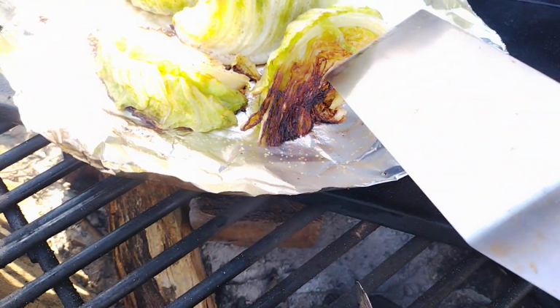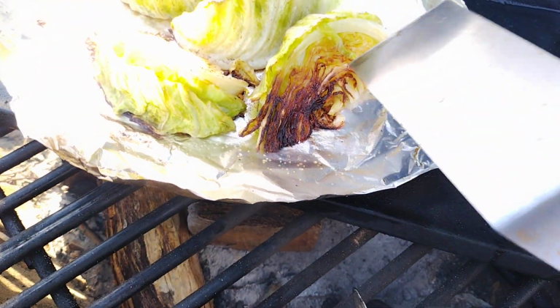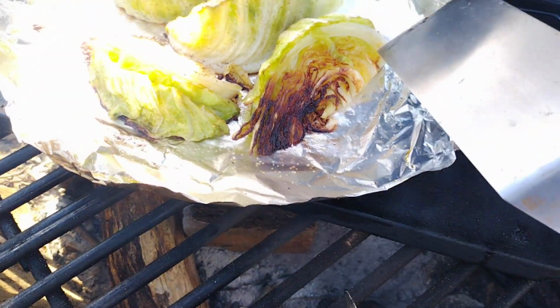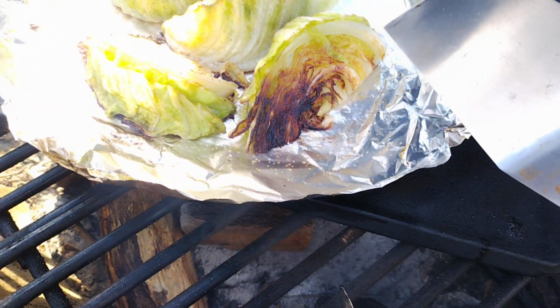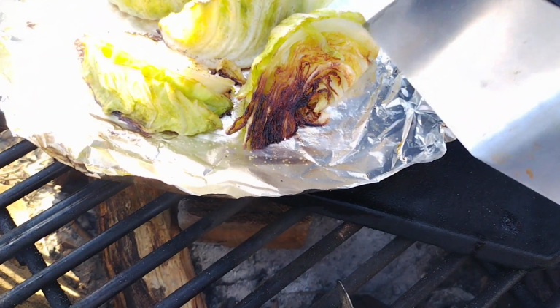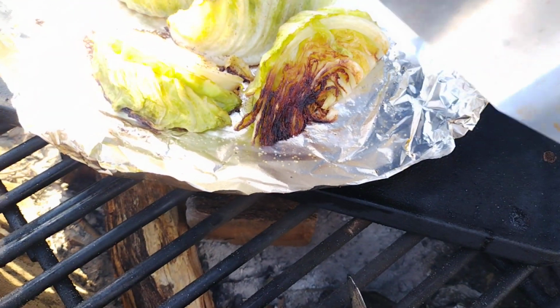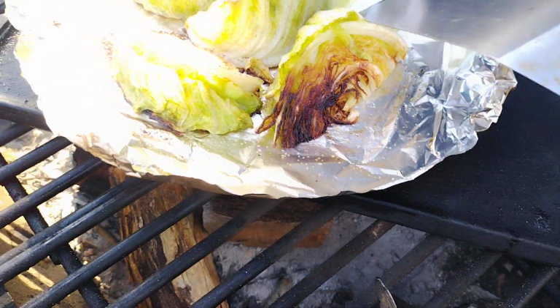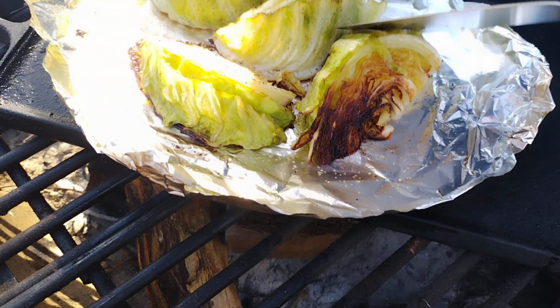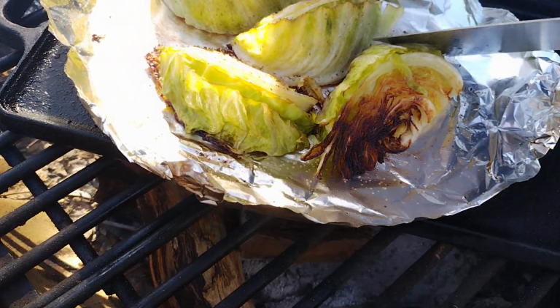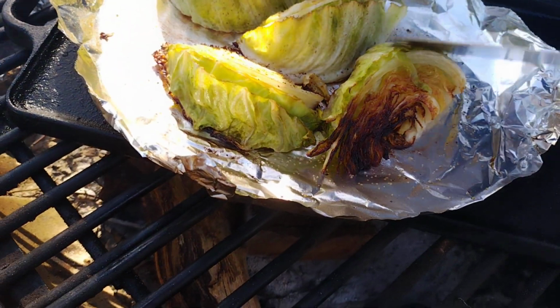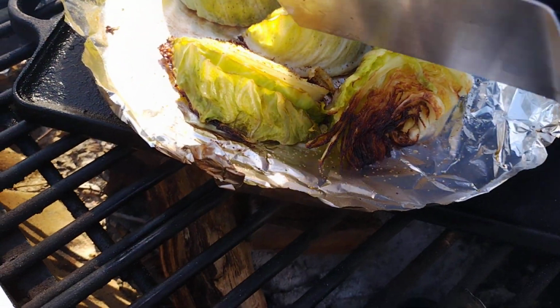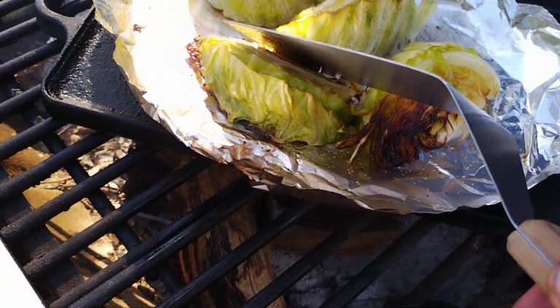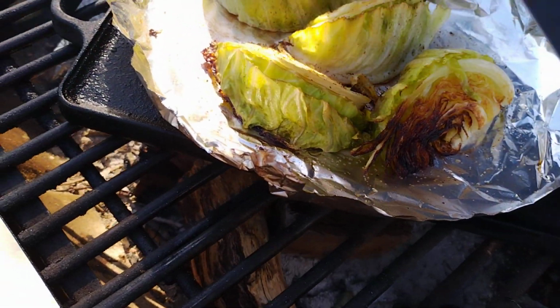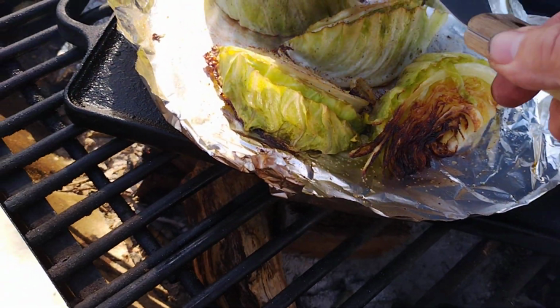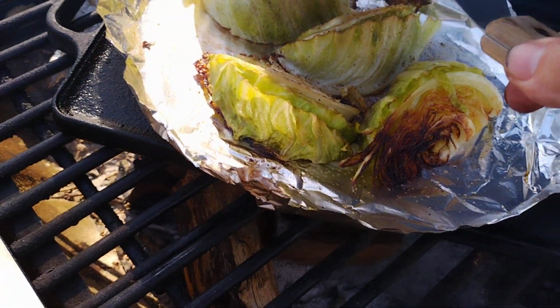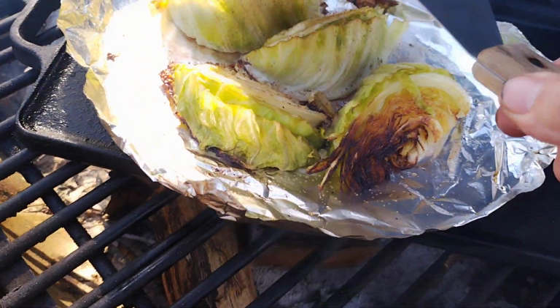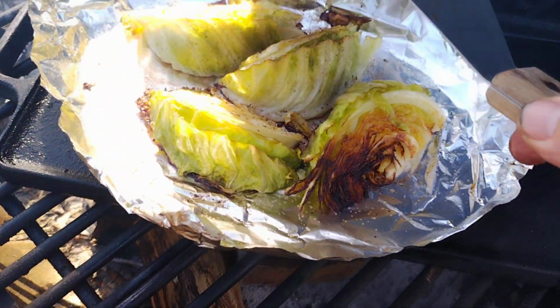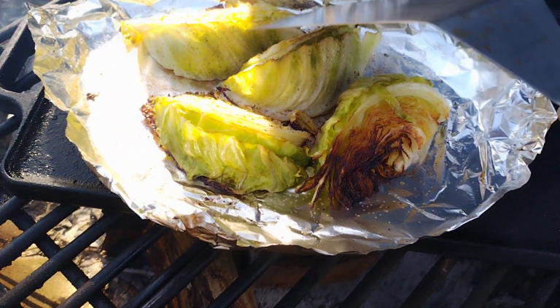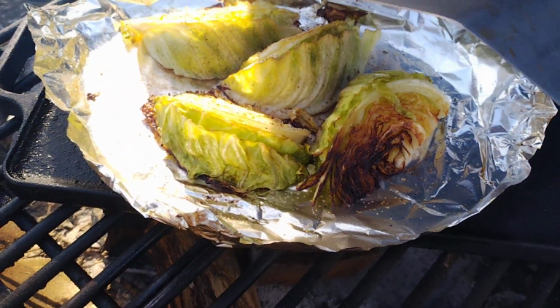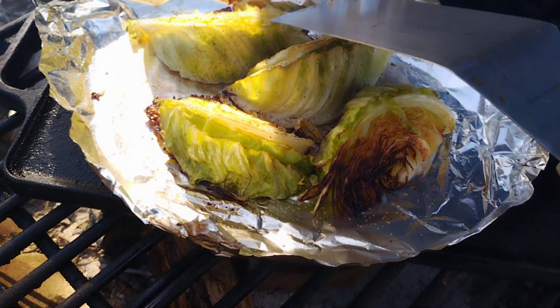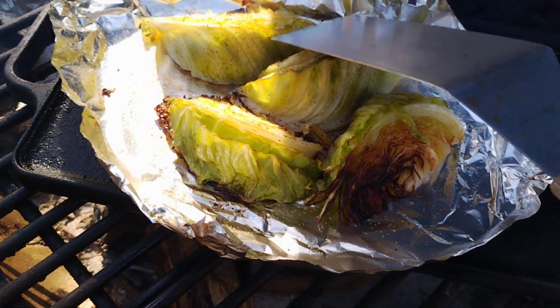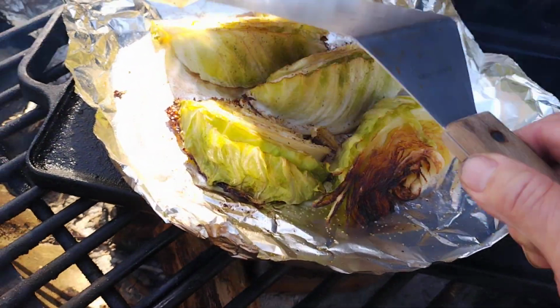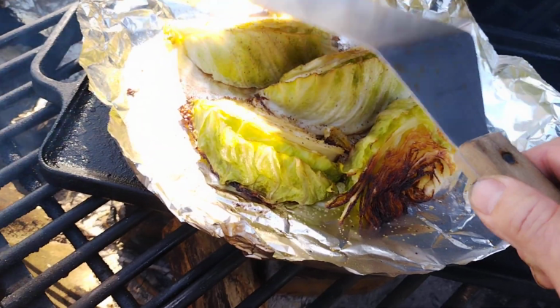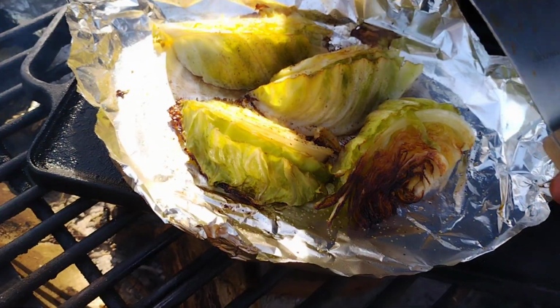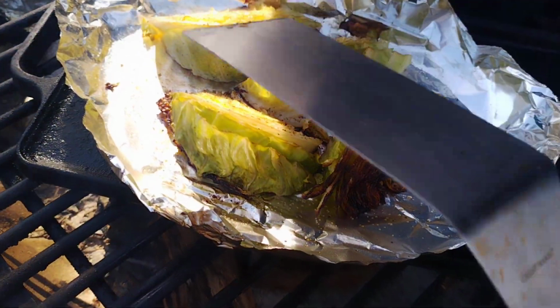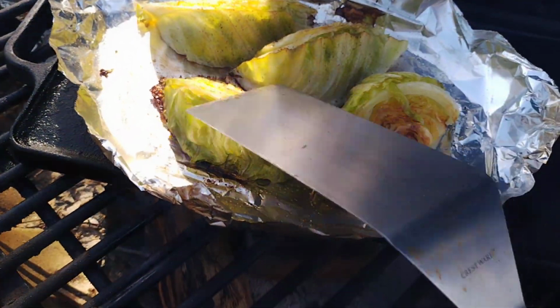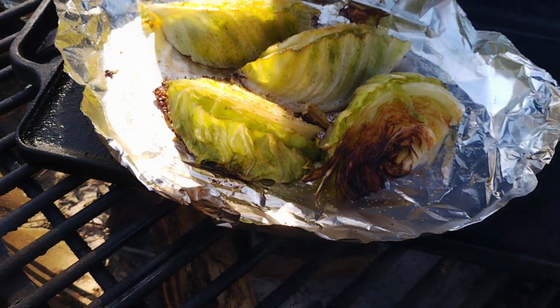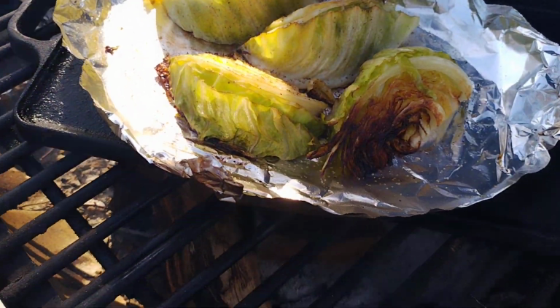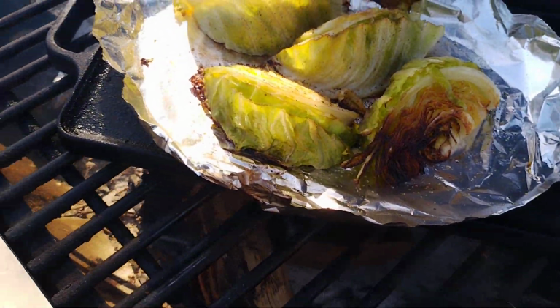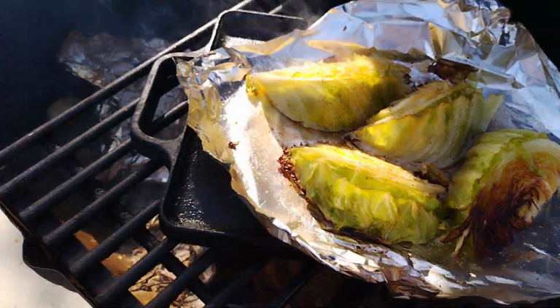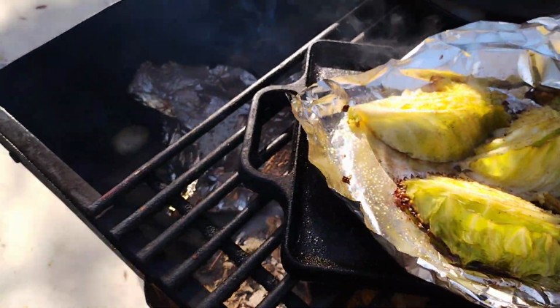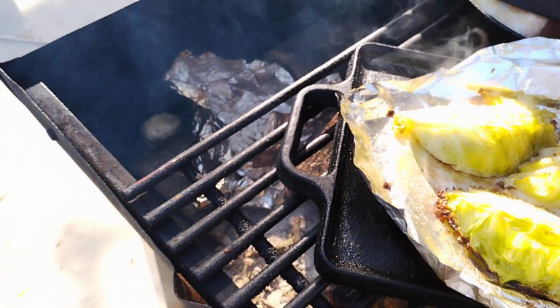That's when you want to flip them. Could have got a little bit more there, so we're going to let these other ones go for a few more minutes. Smack them around a little bit there. Sizzly, good.